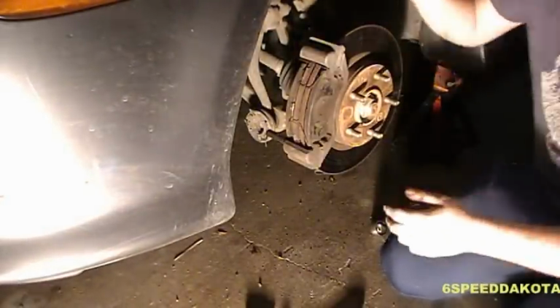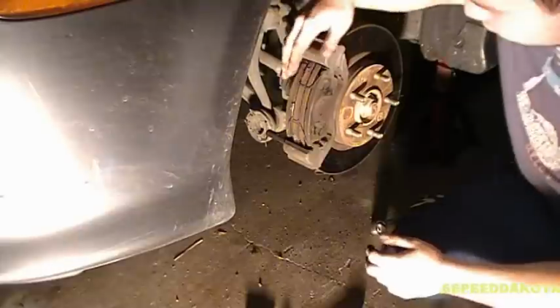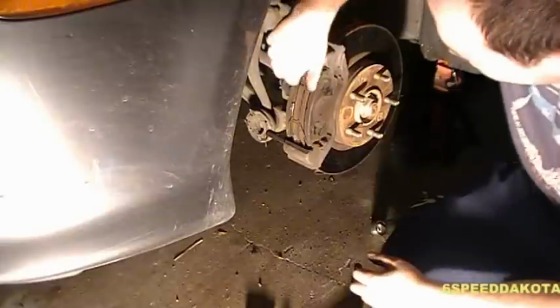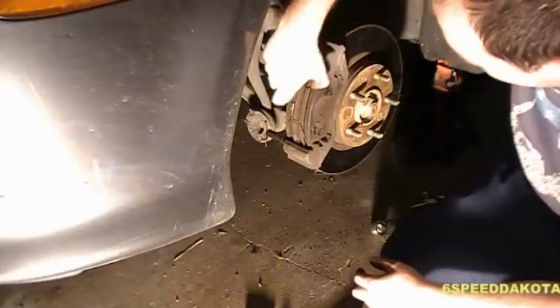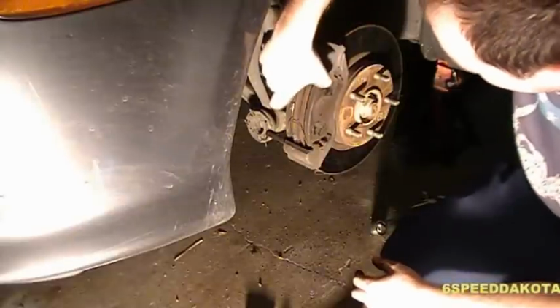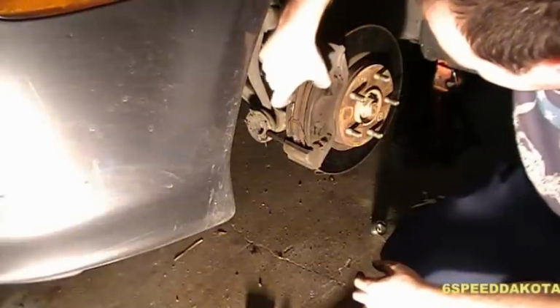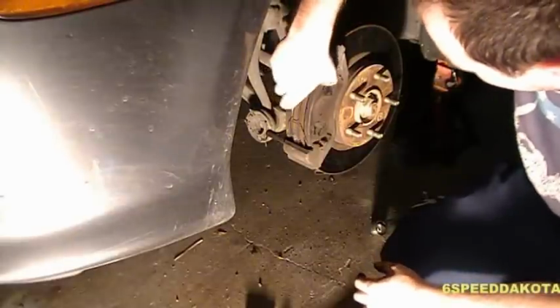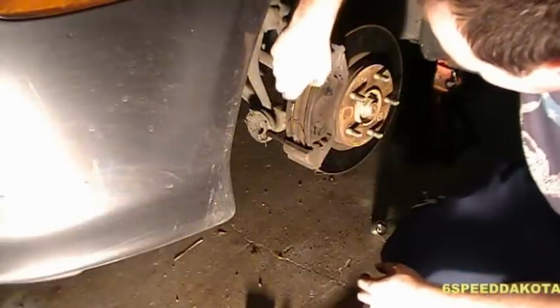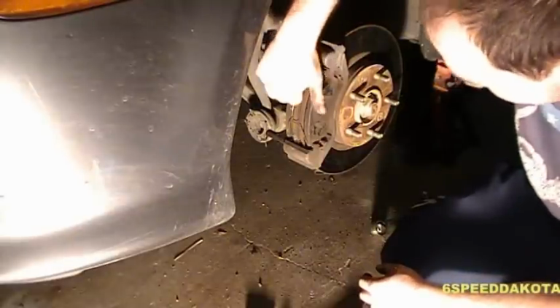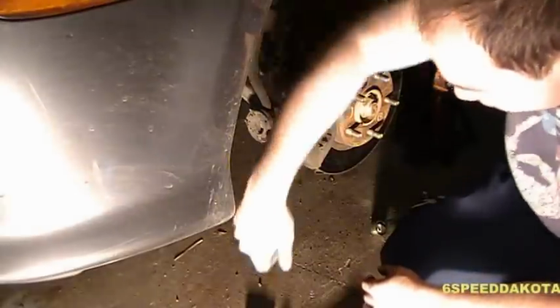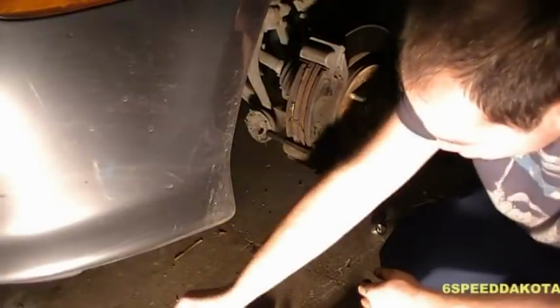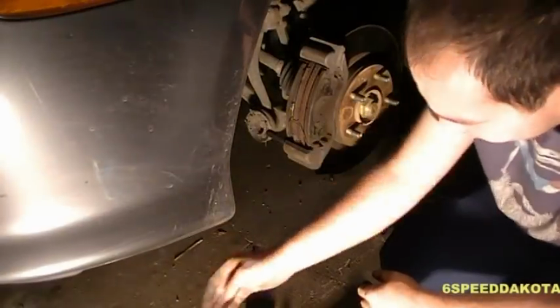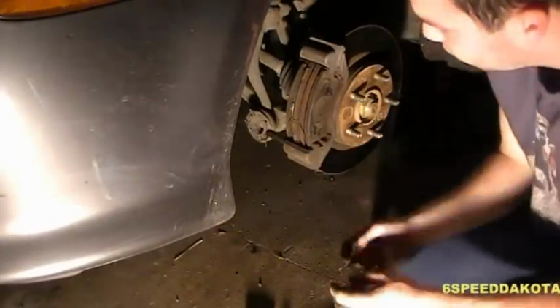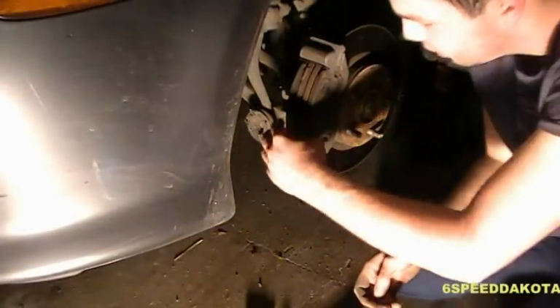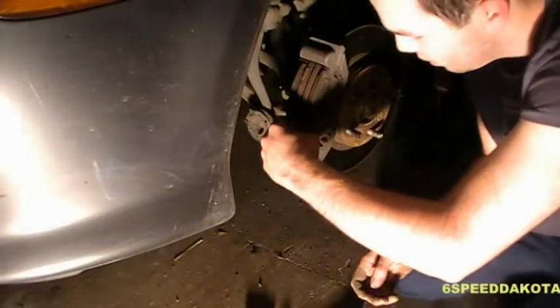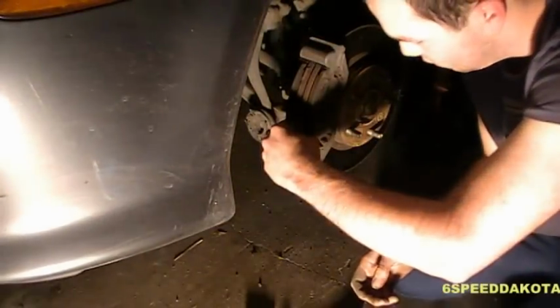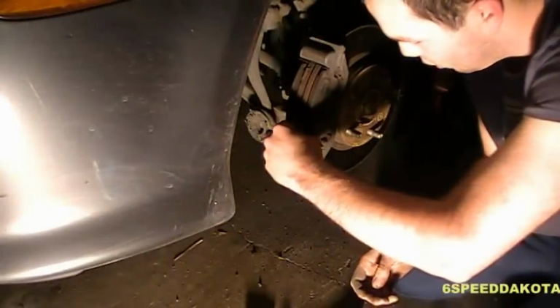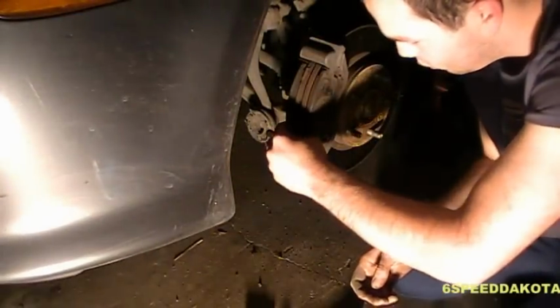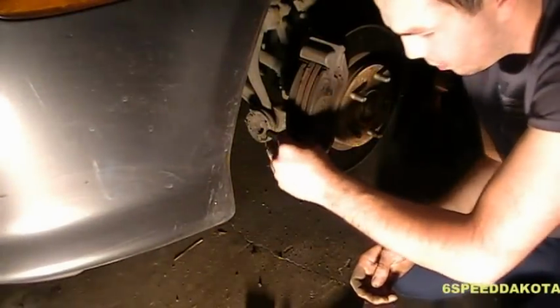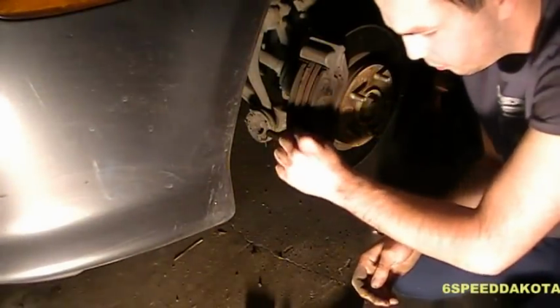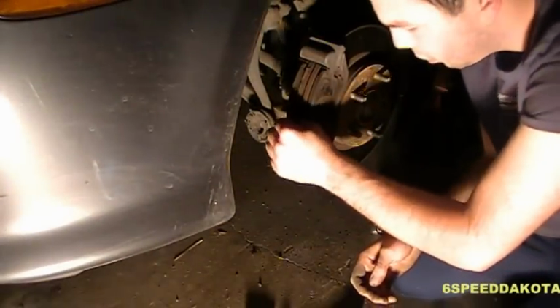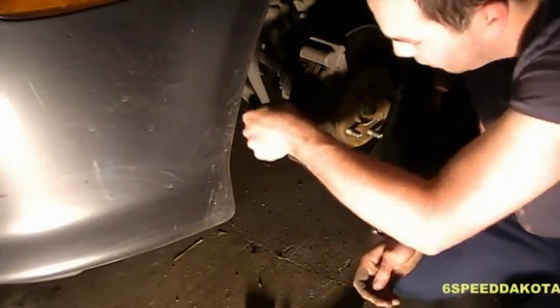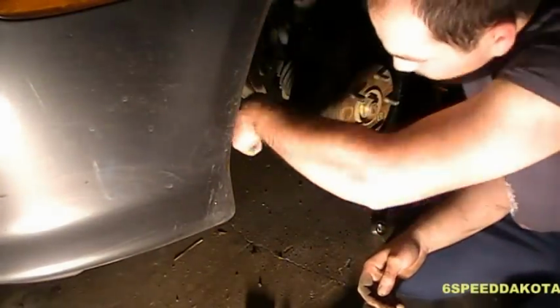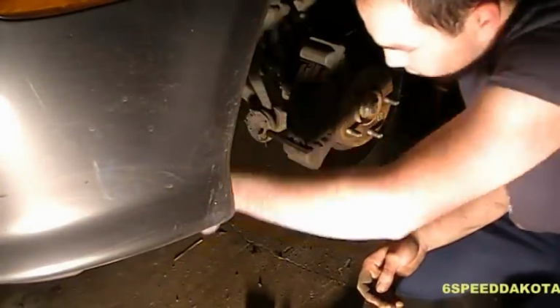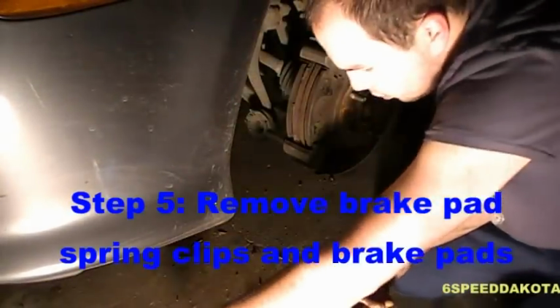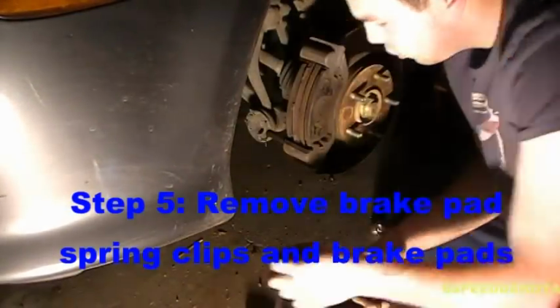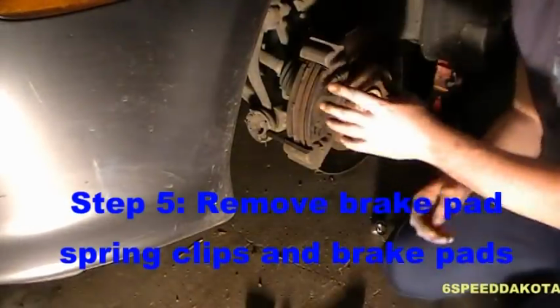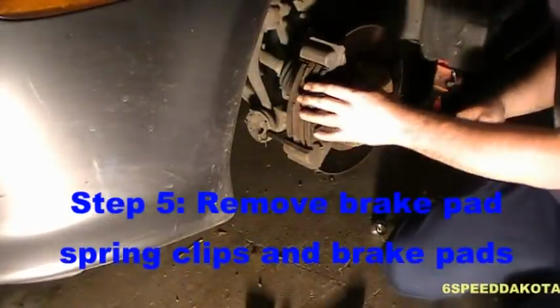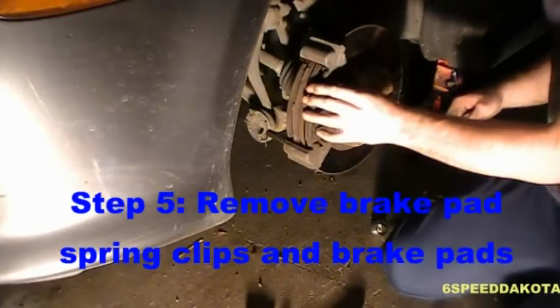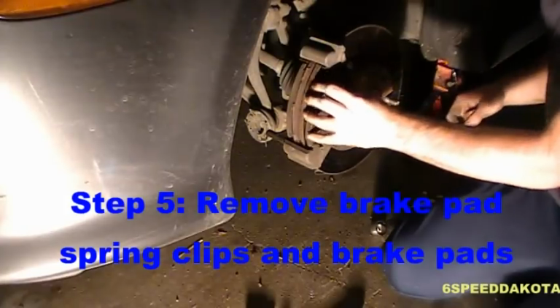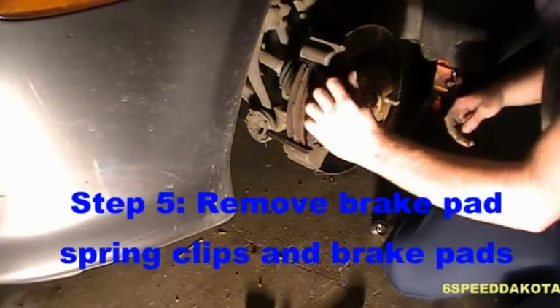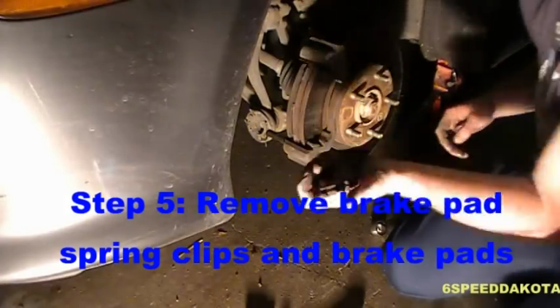Now there are these two little spring clips. These are very important — don't lose these. They don't usually come with the brake pads, so make sure that you save them. Now we can pull the brake pads out.